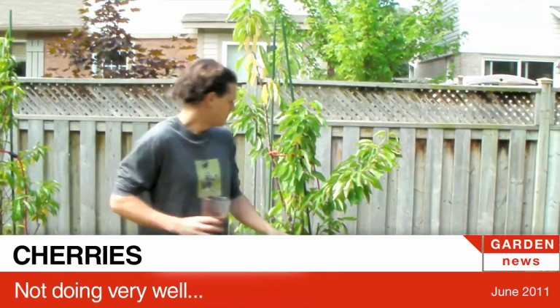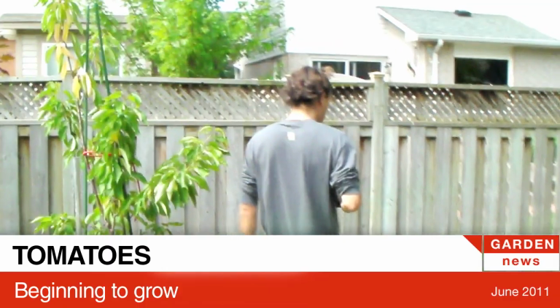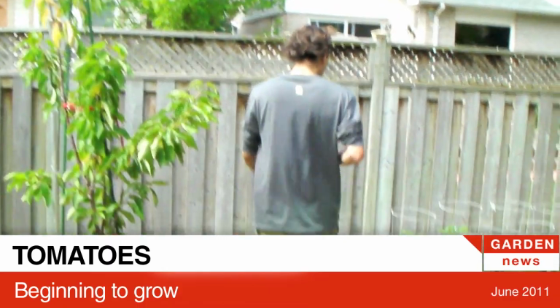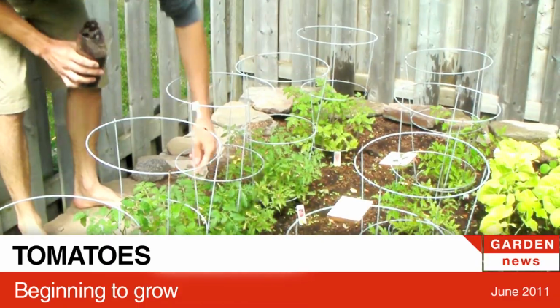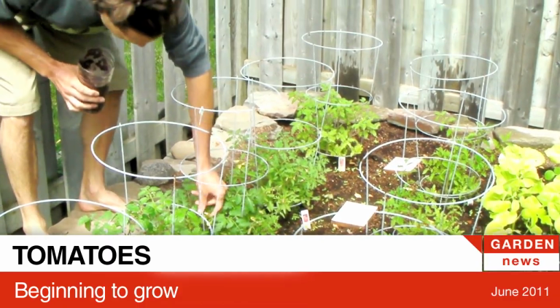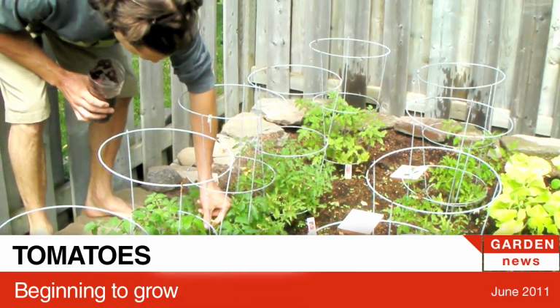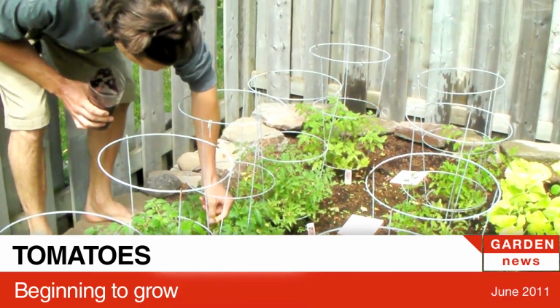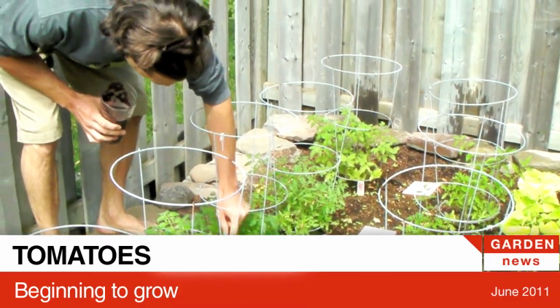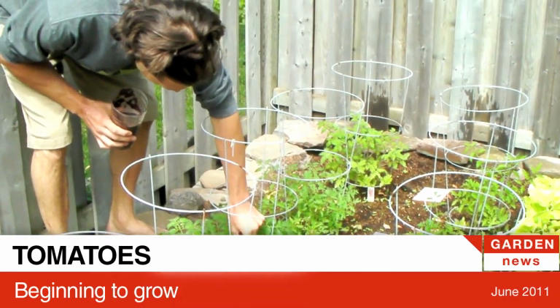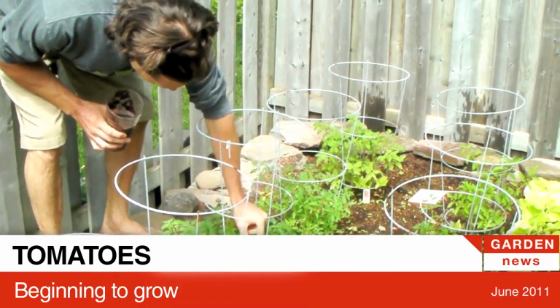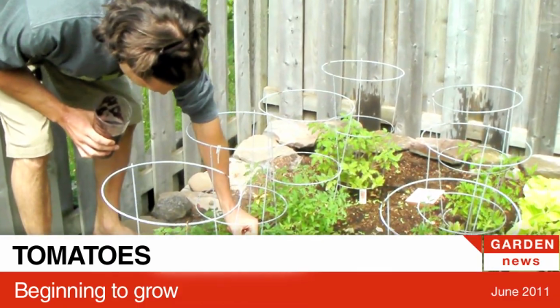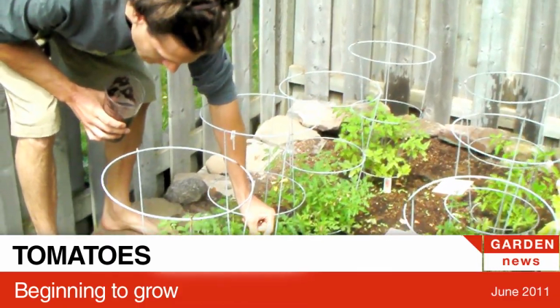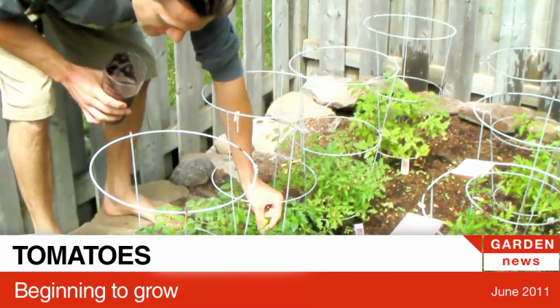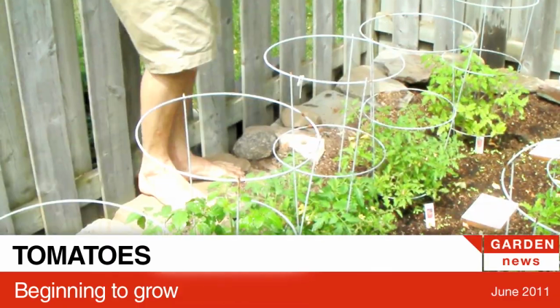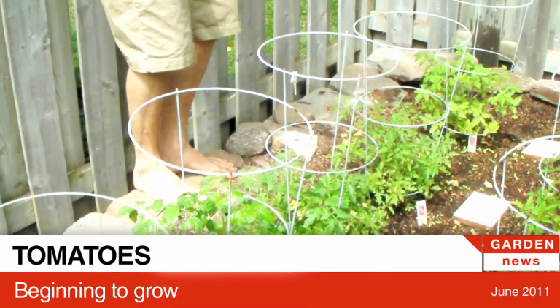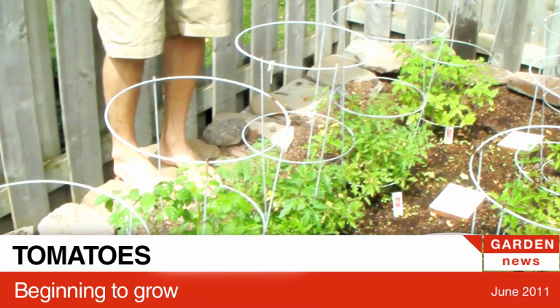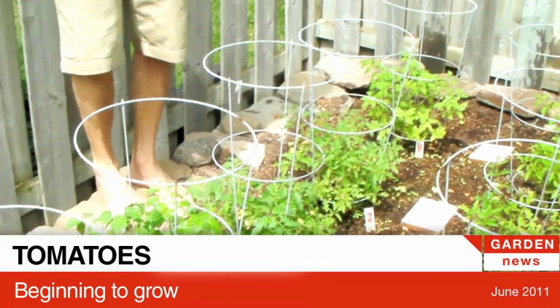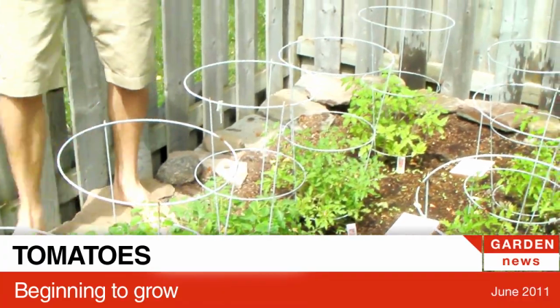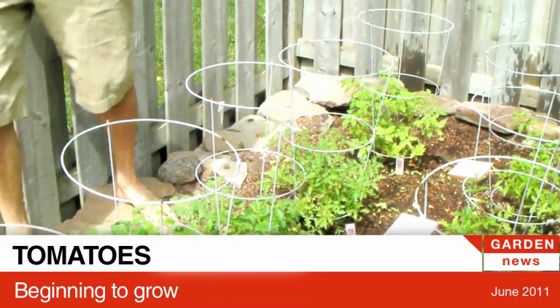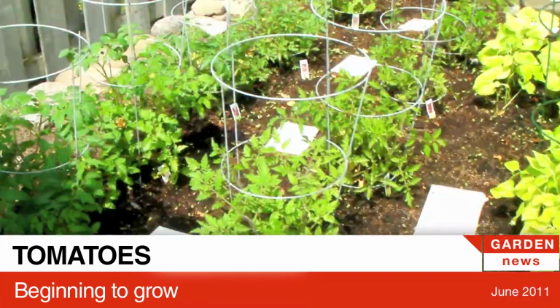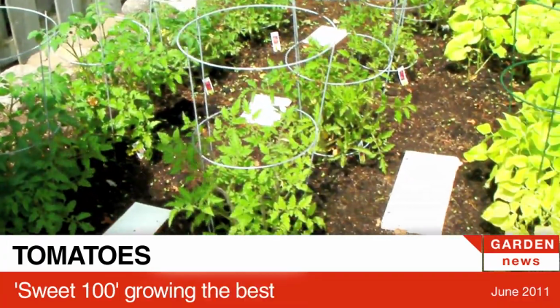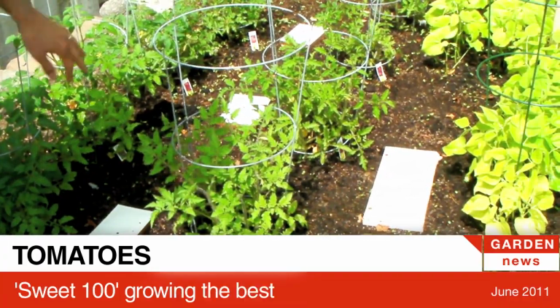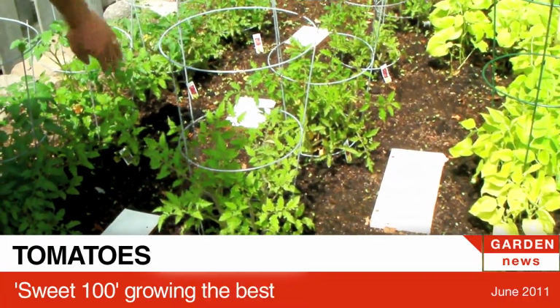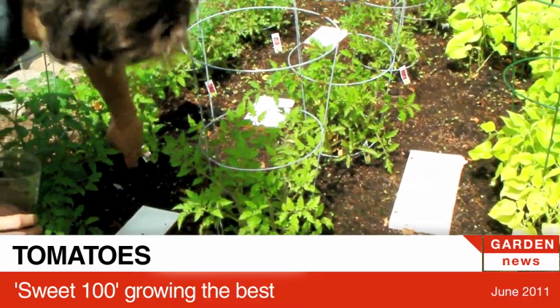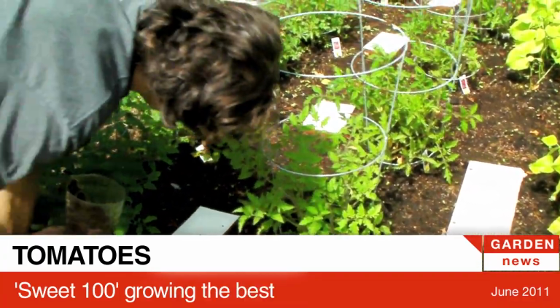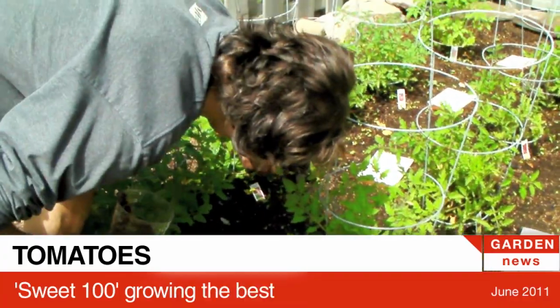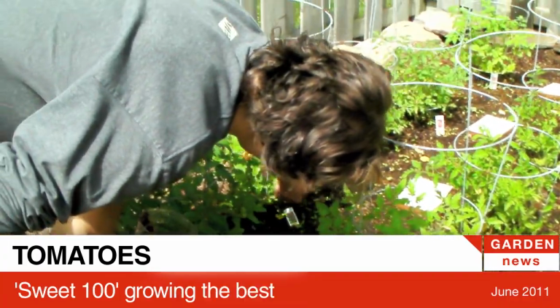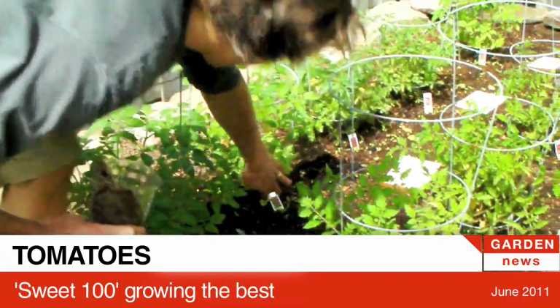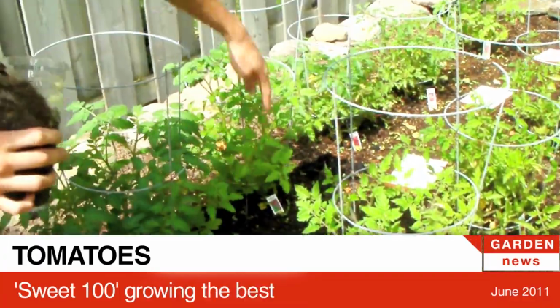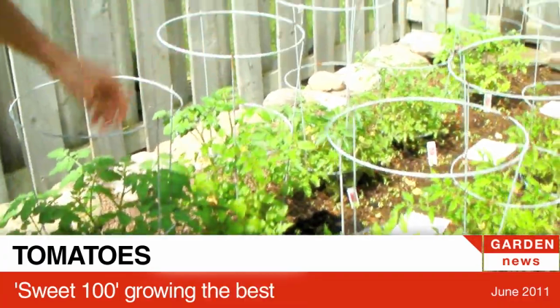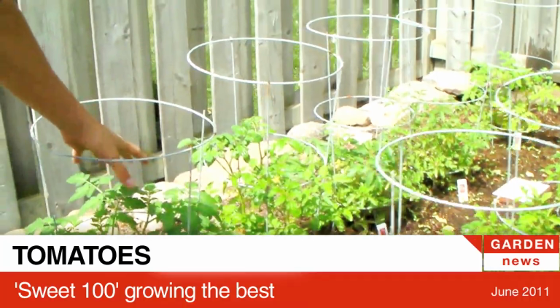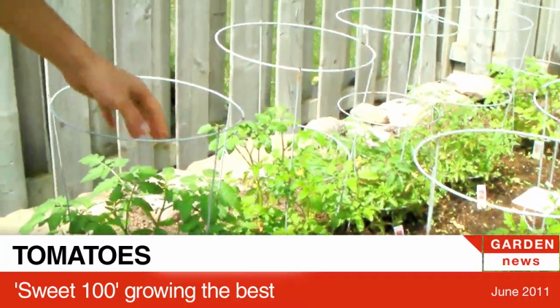Tomatoes — these ones have yellow flowers, oh here's tomatoes starting! So again these are nine different types, and the ones that seem to be growing the best are these sweet 100 cherries — they're the biggest plants.